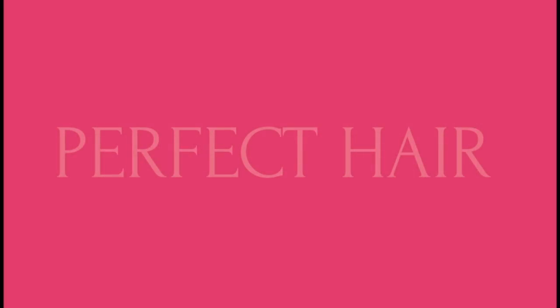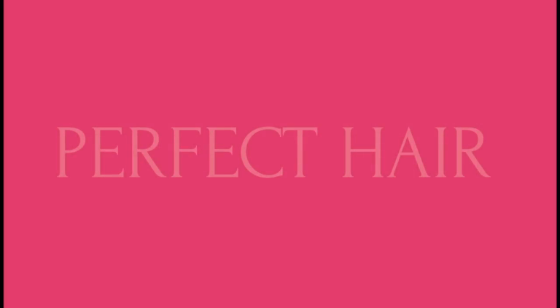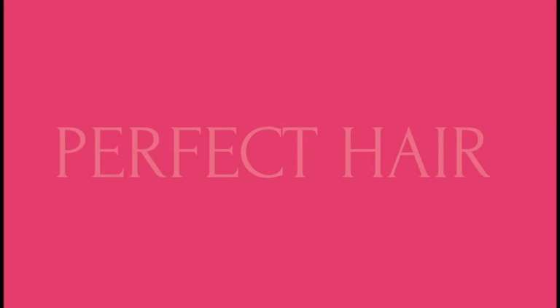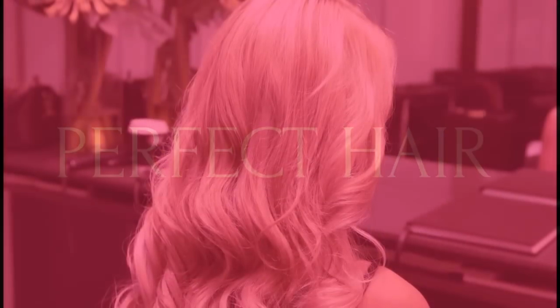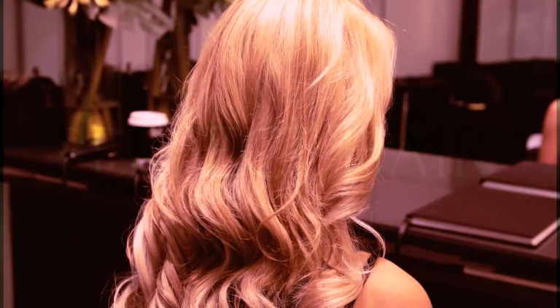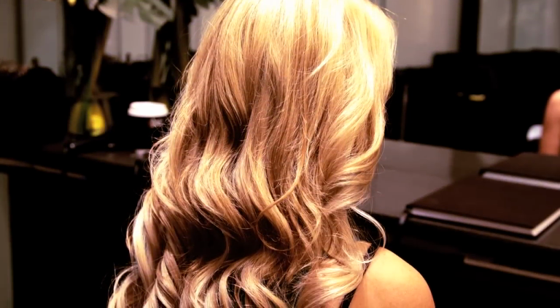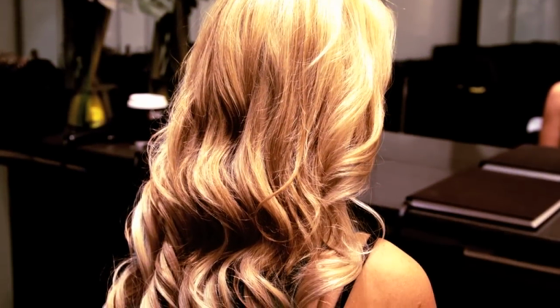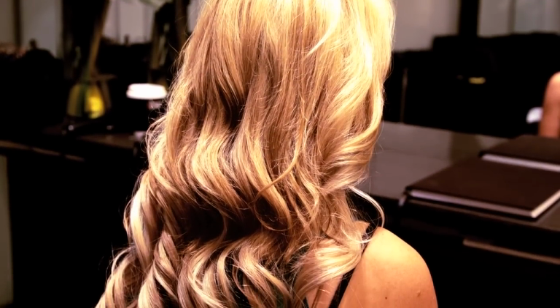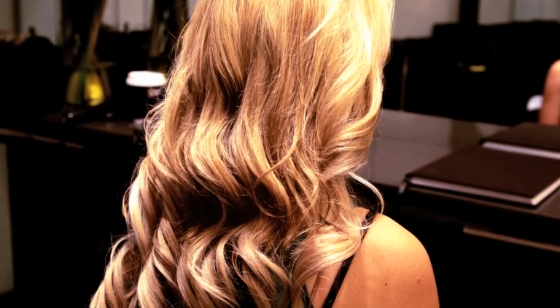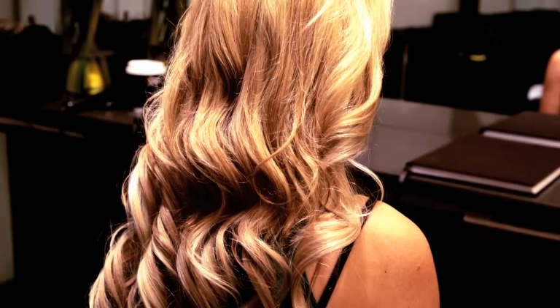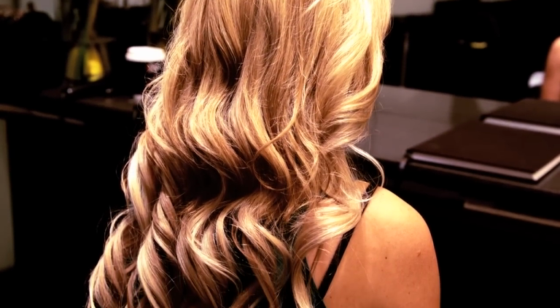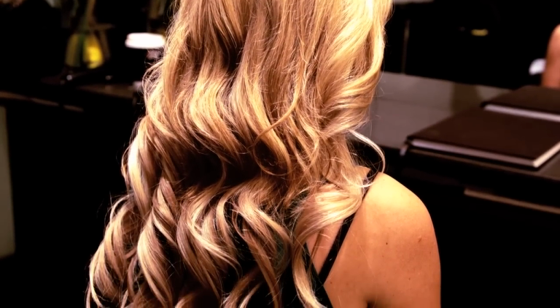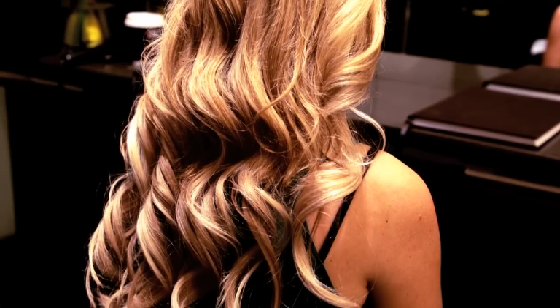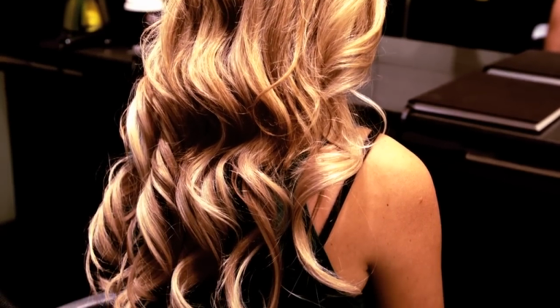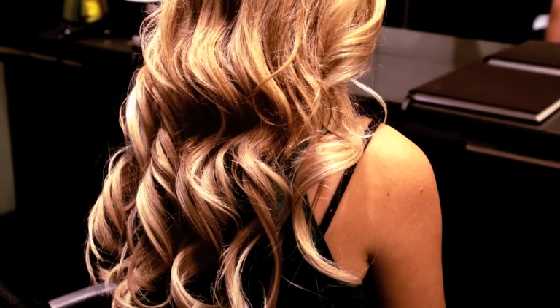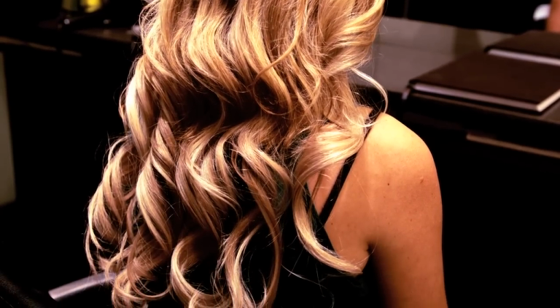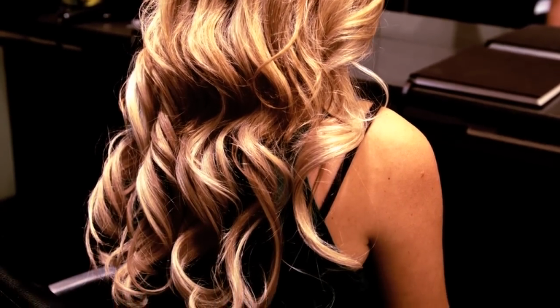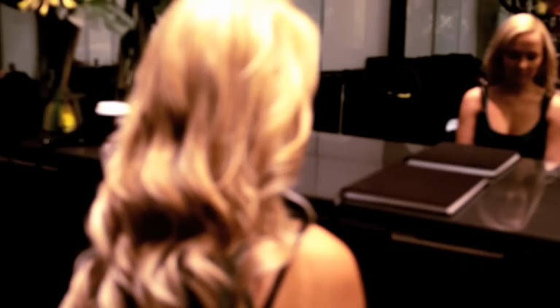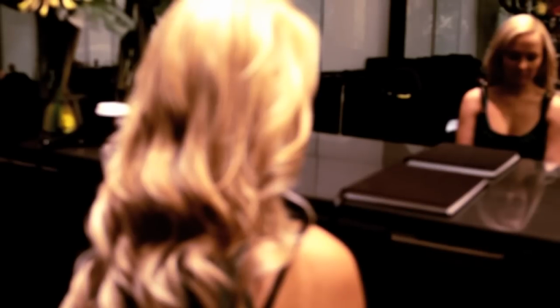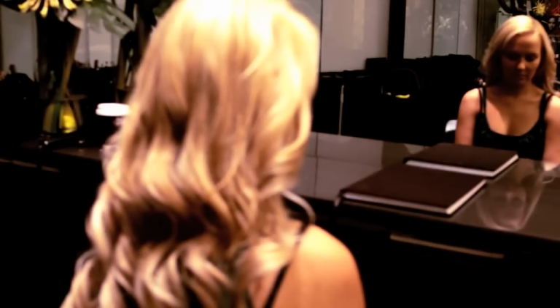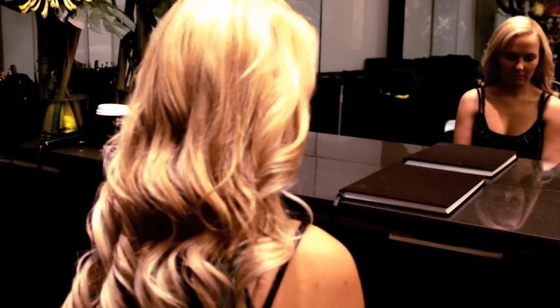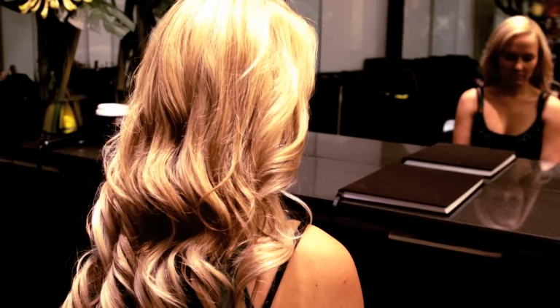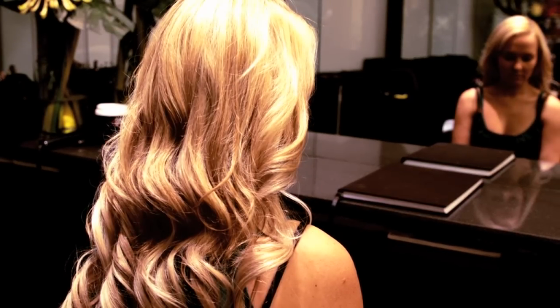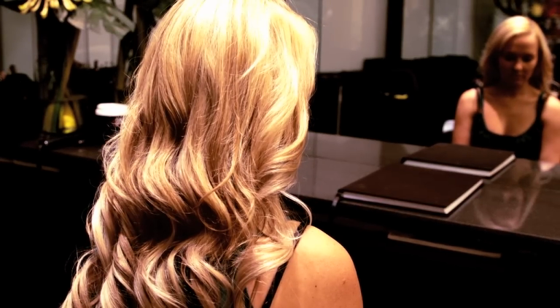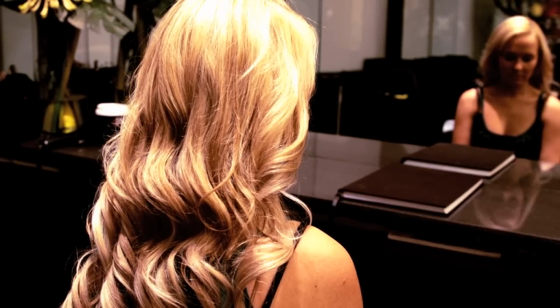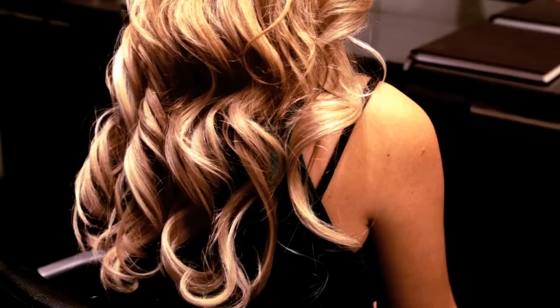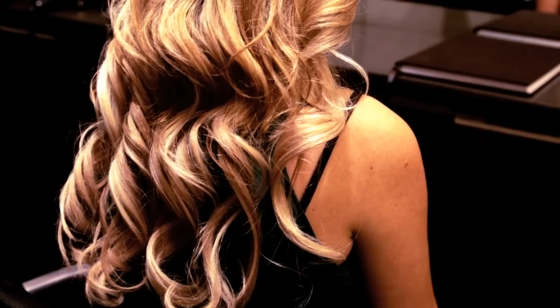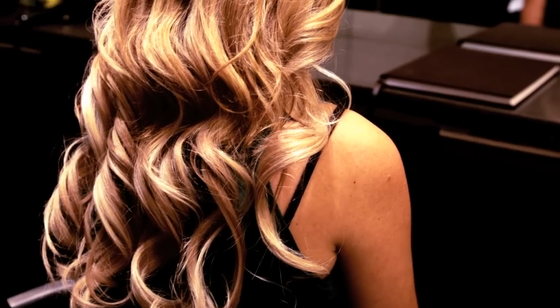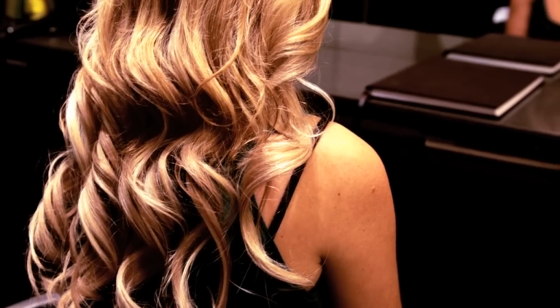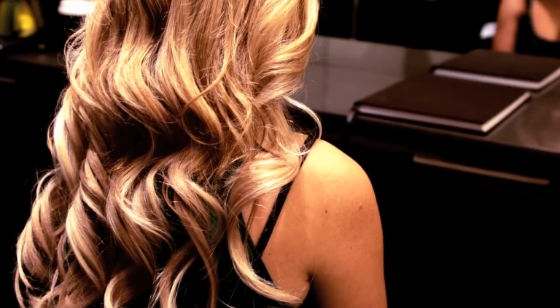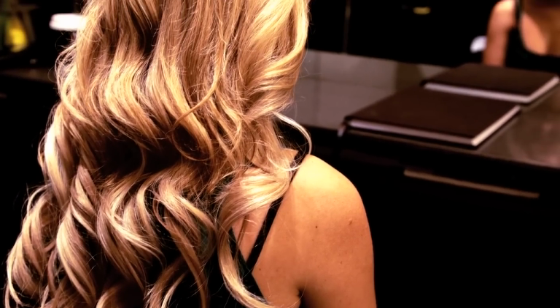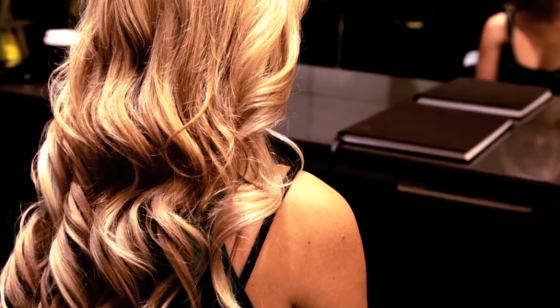Perfect Hair Tape Extensions are comfortable to wear, with a flat heat resistant bond that blends perfectly with your hair, giving you no discomfort when they are applied. They are designed to be re-lifted every 6-8 weeks for a damage free application.